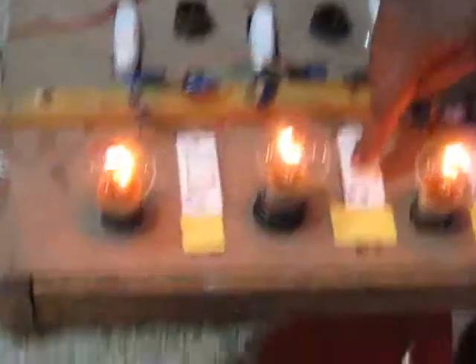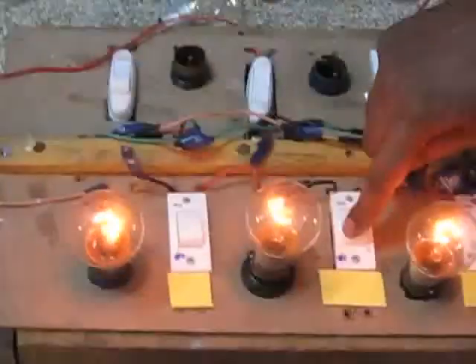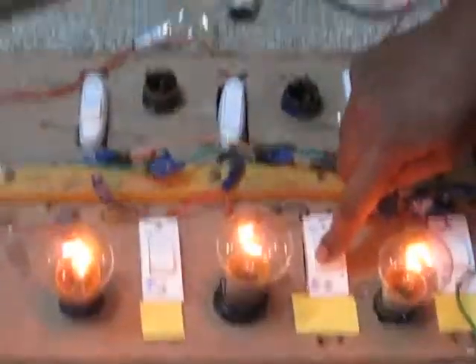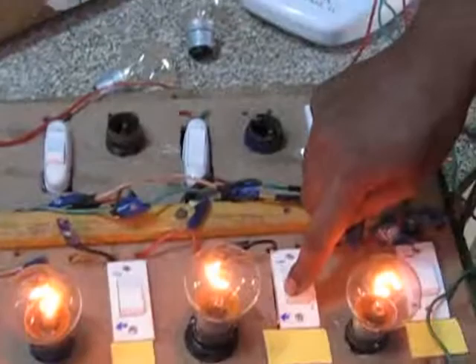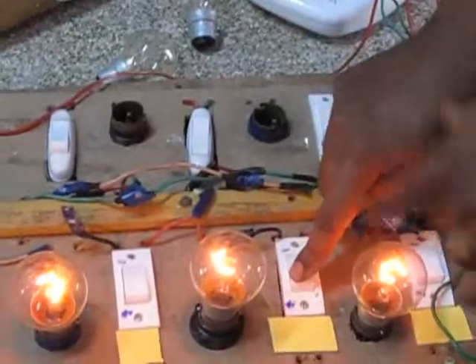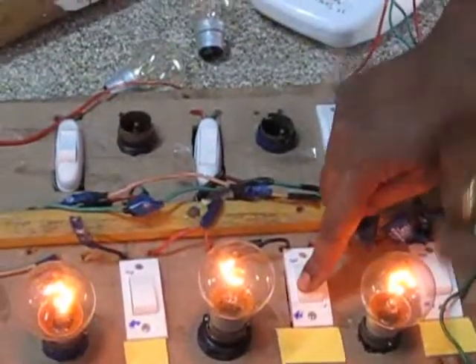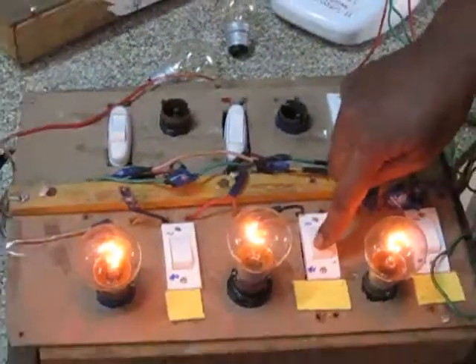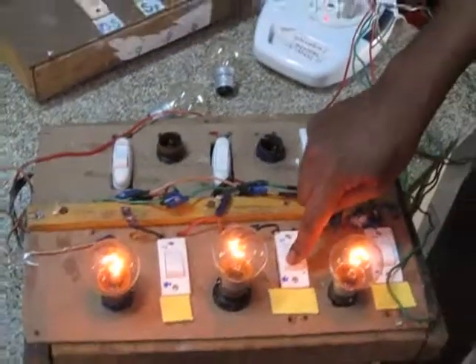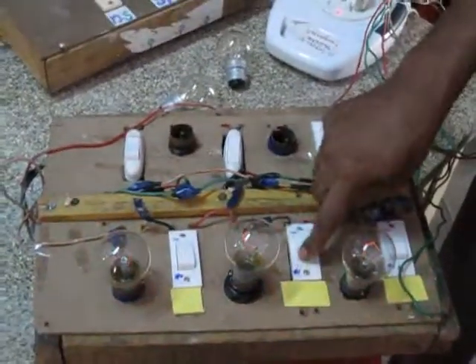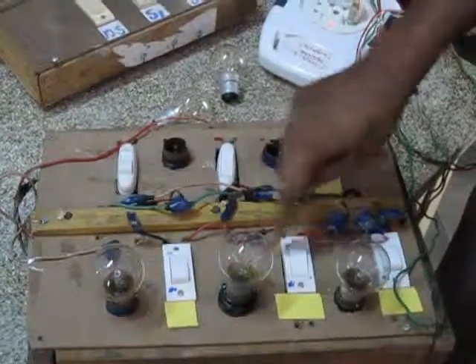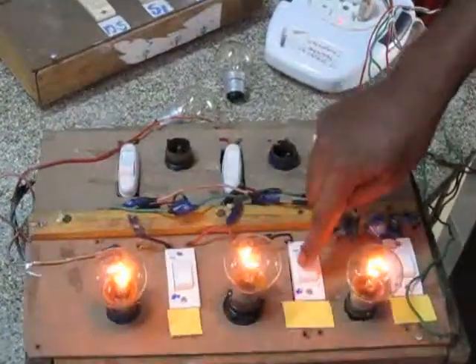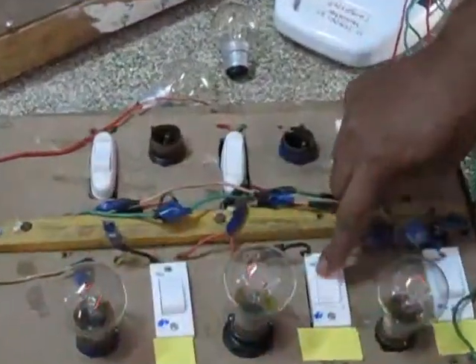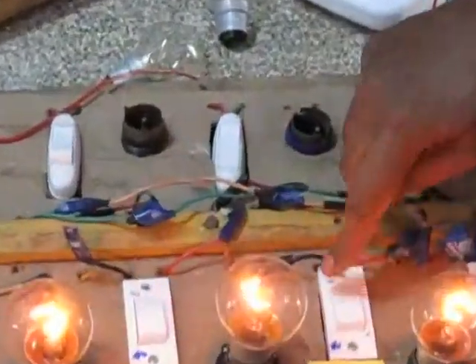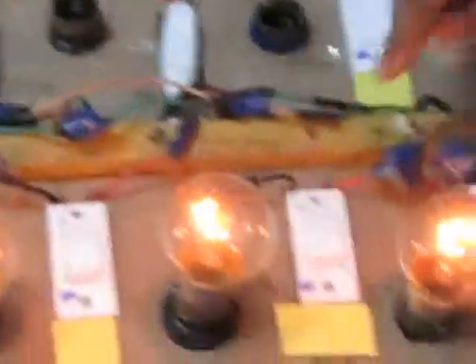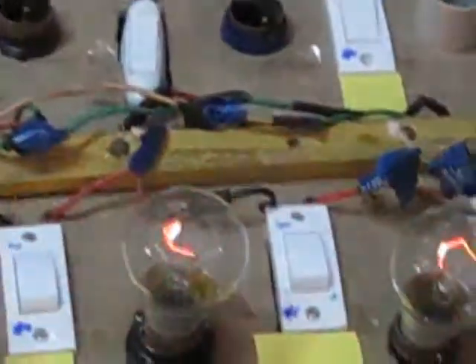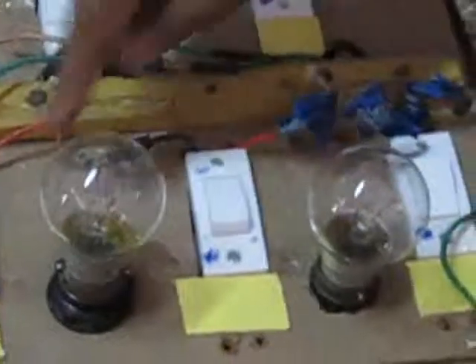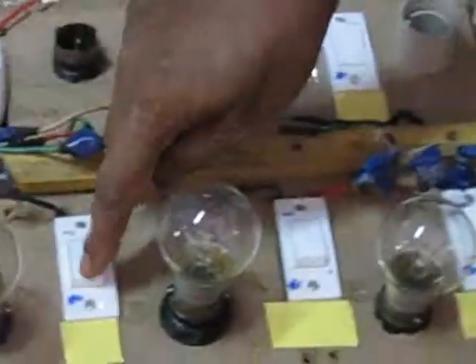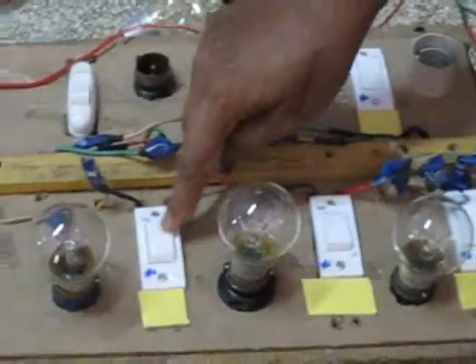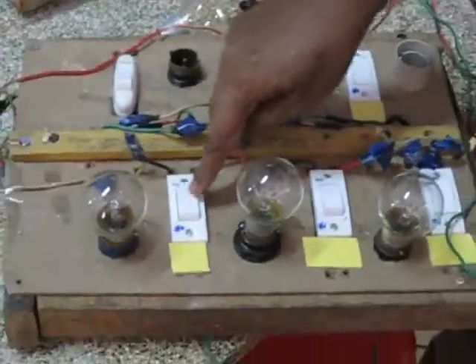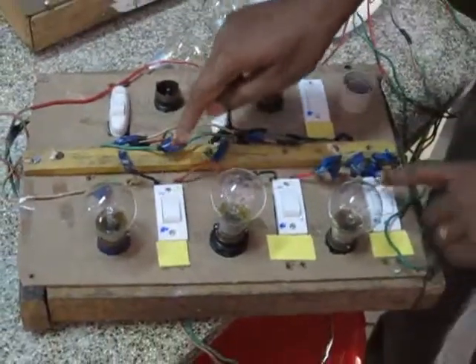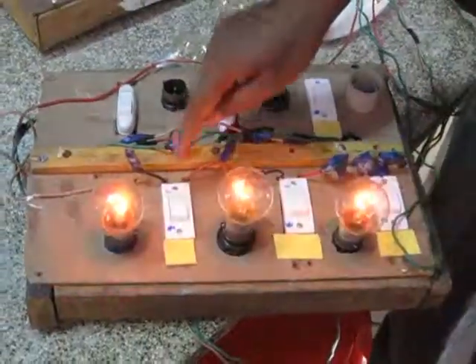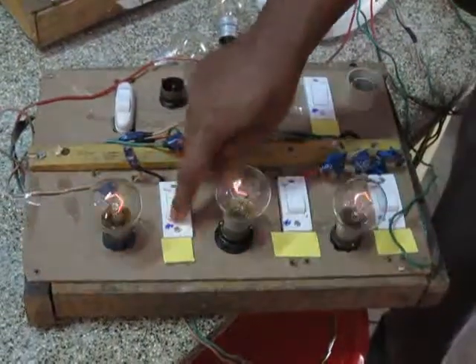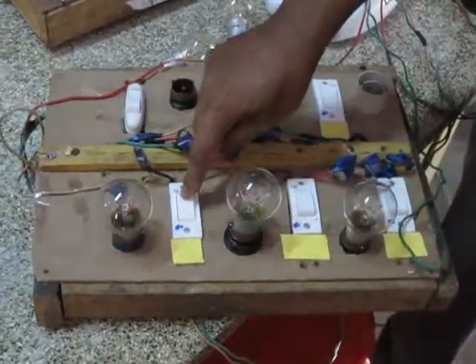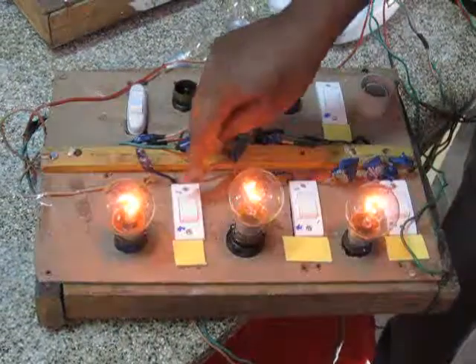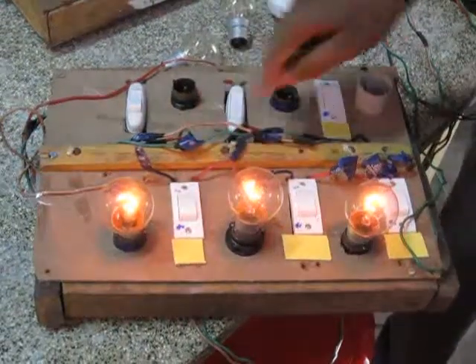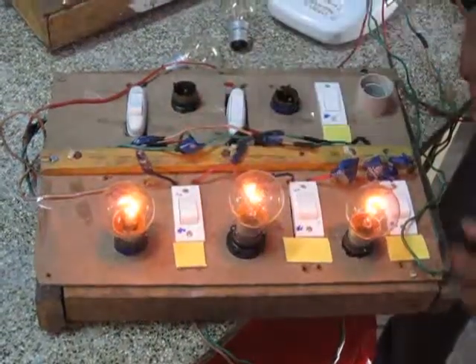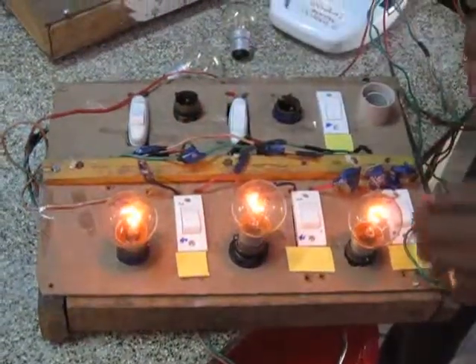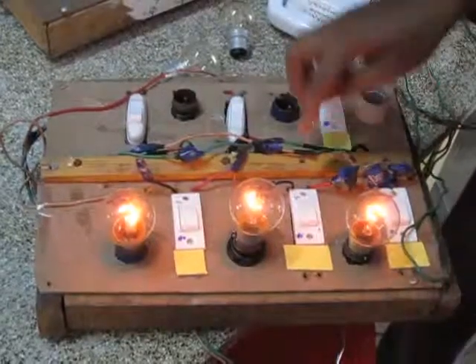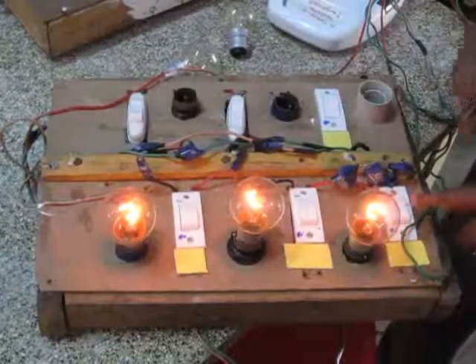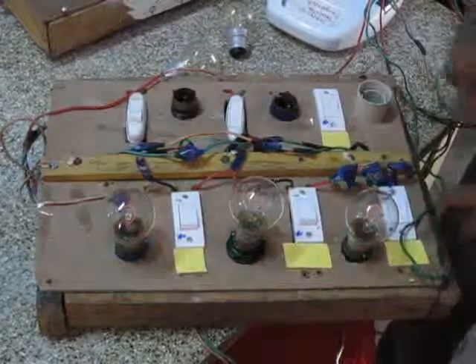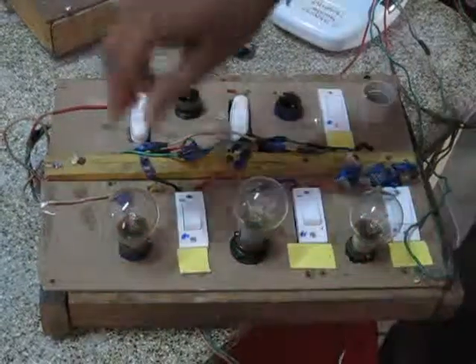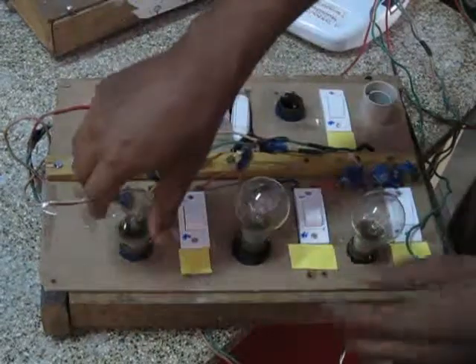This is the end — series and parallel connections. And this chip.